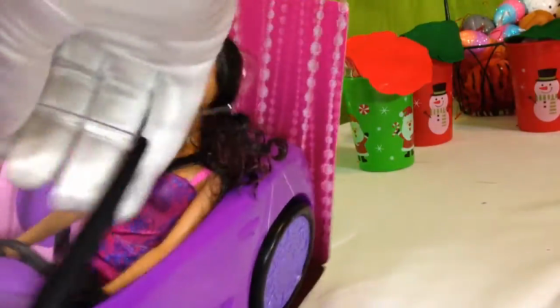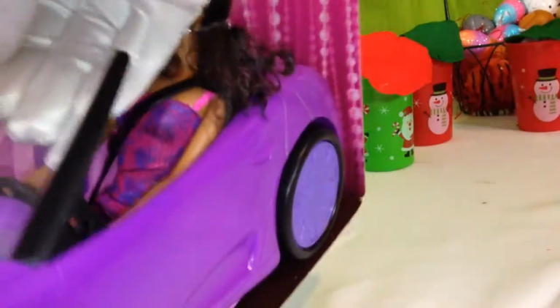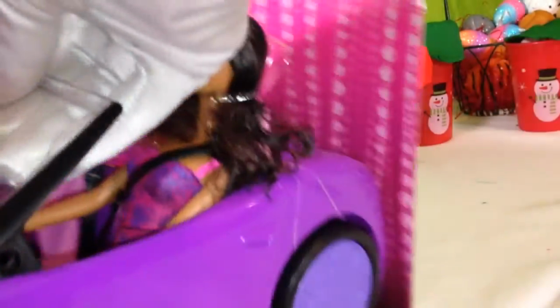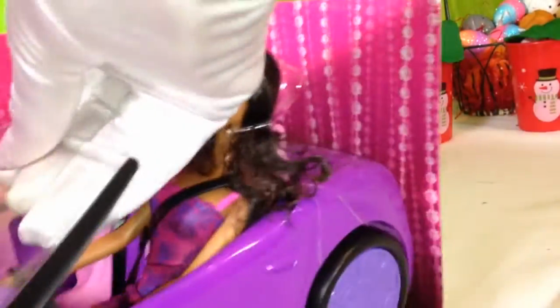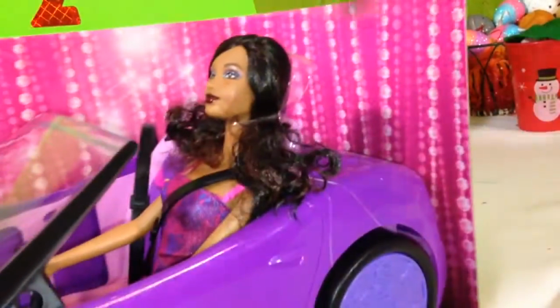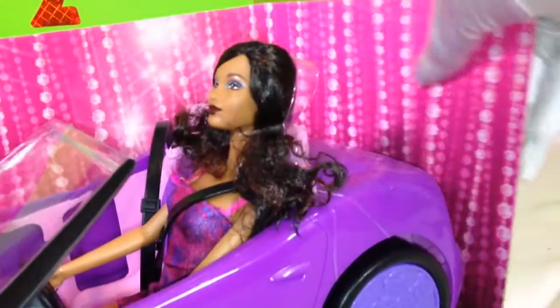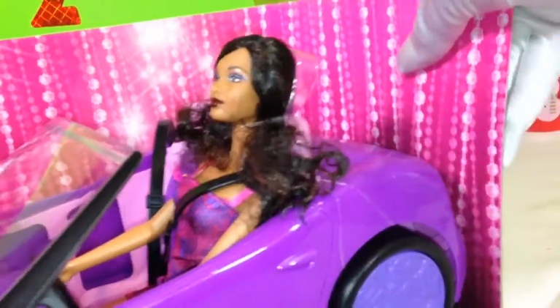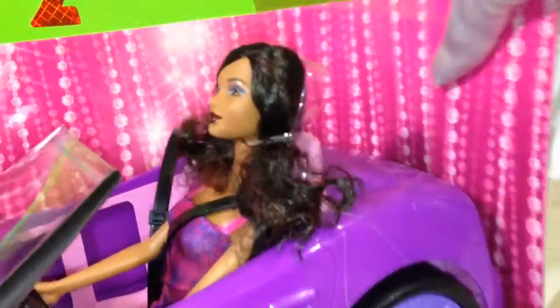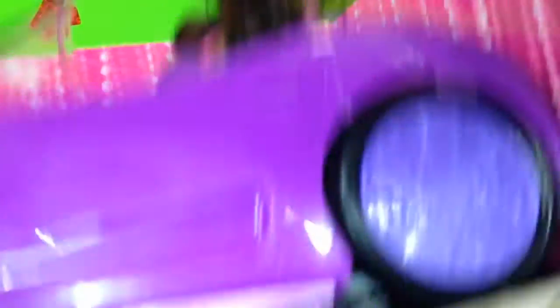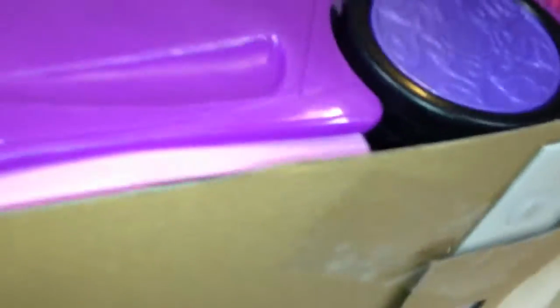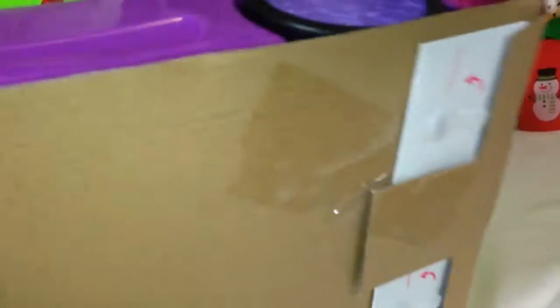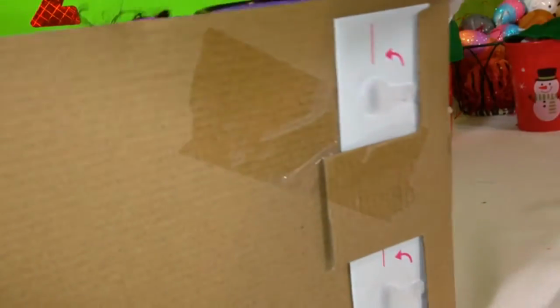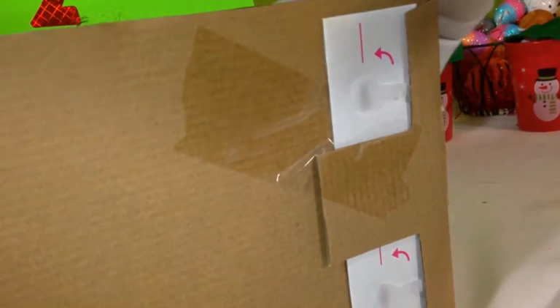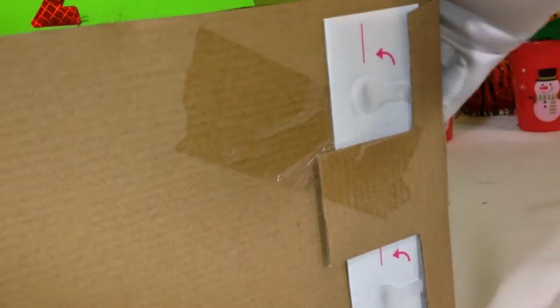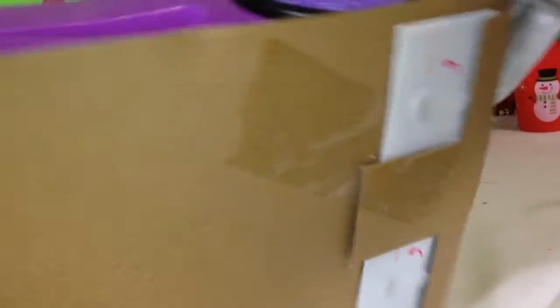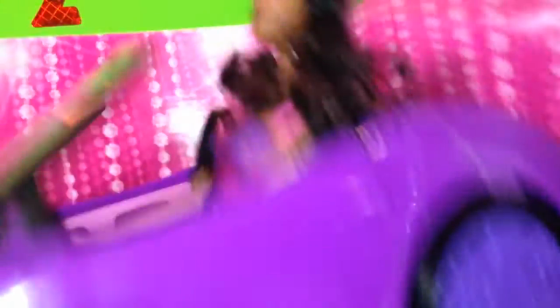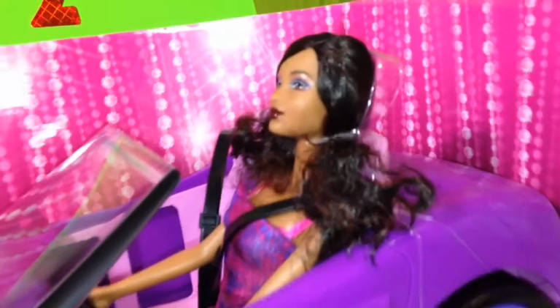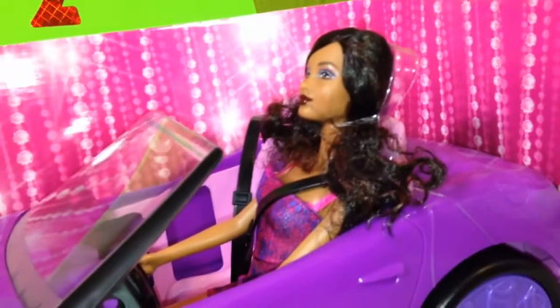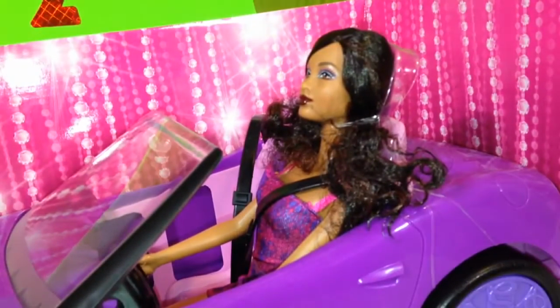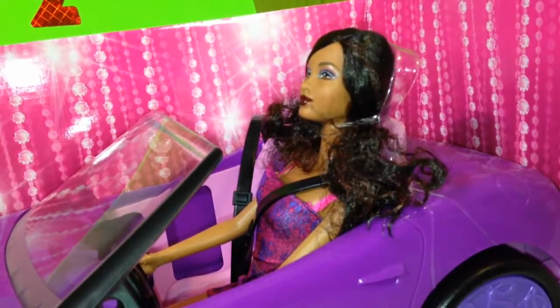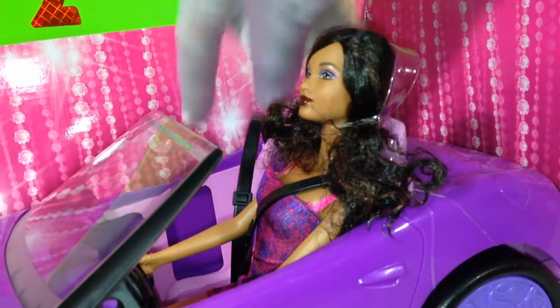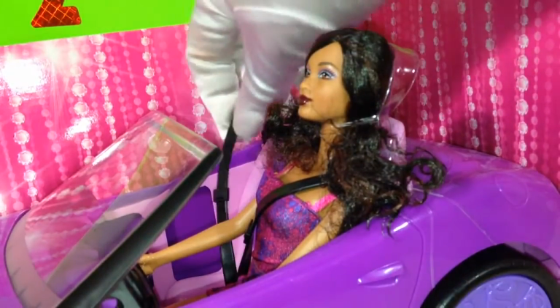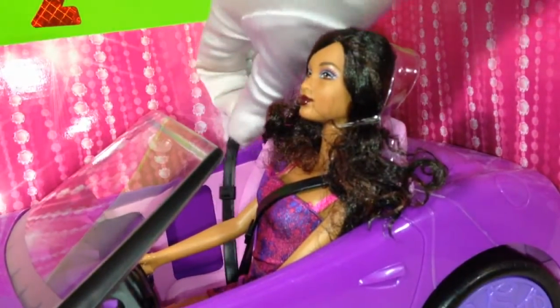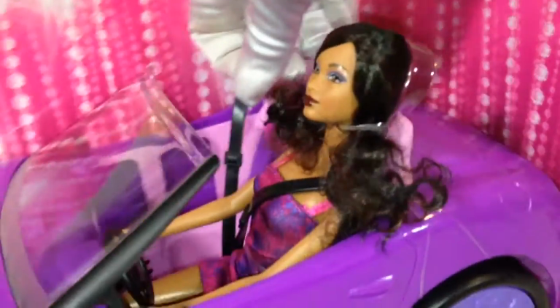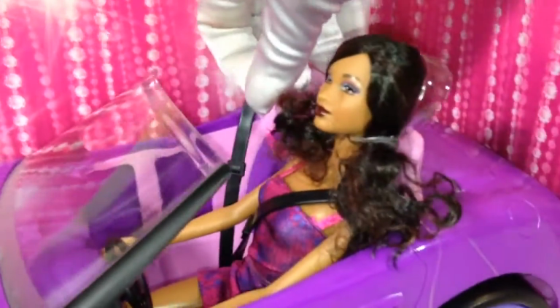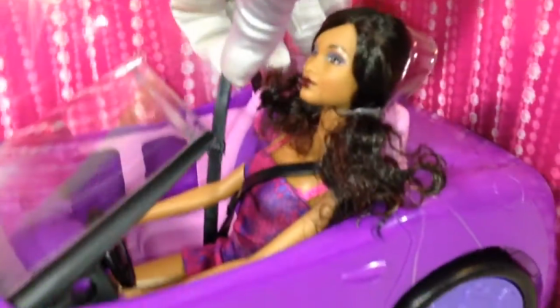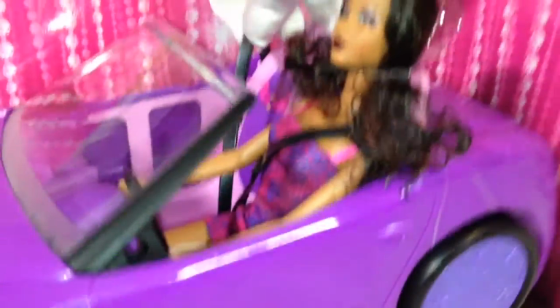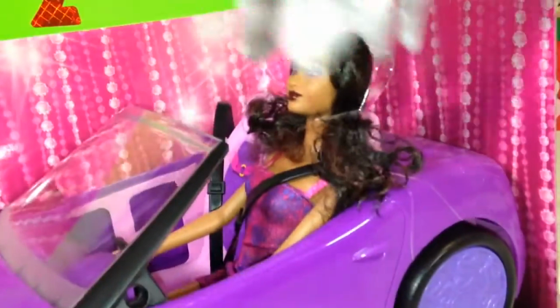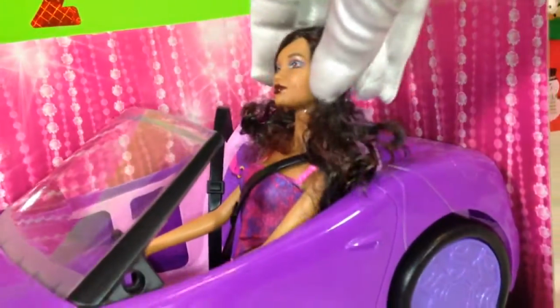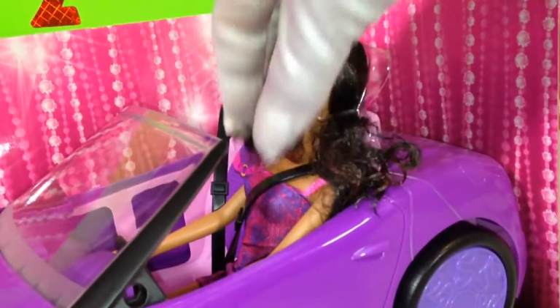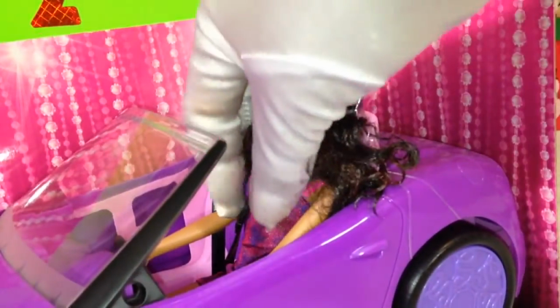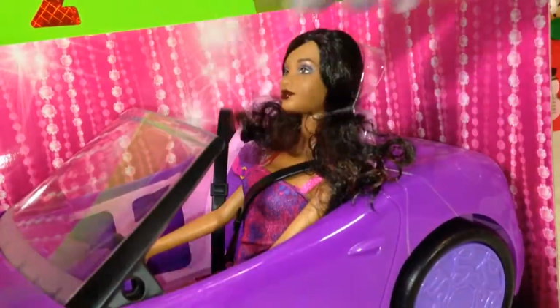Wow, look at that! Of course, you would know that she's attached down here. She has her seatbelts here. See her seatbelts? She has on her seatbelt.